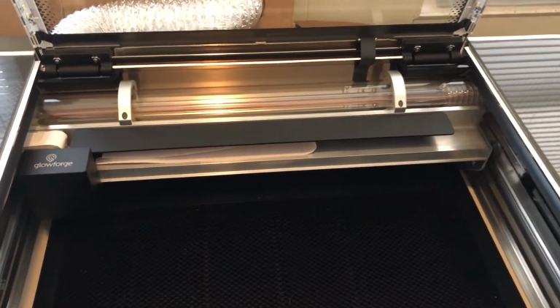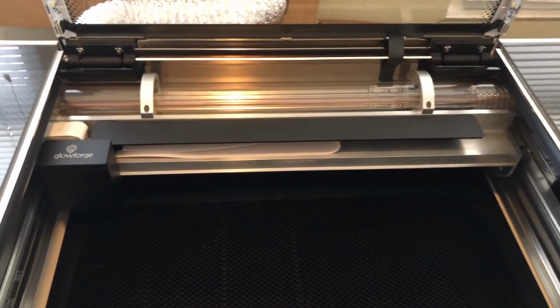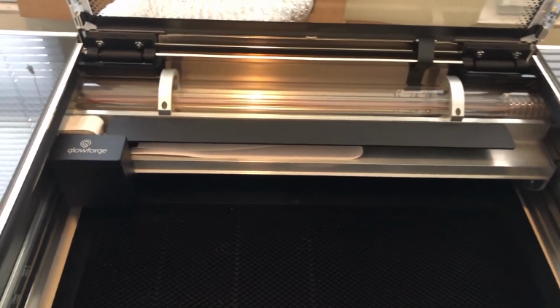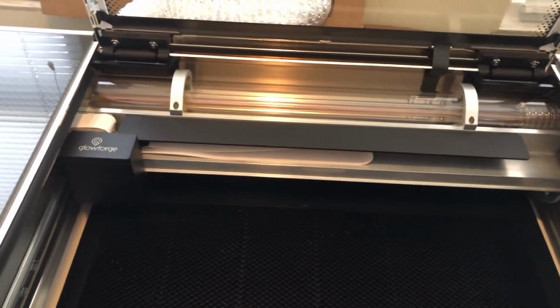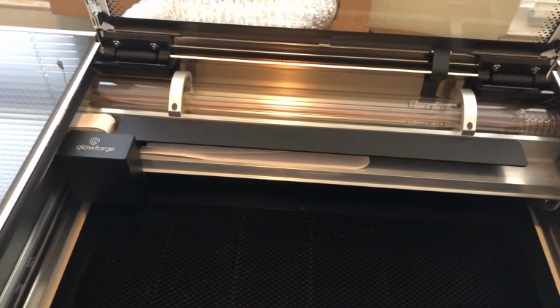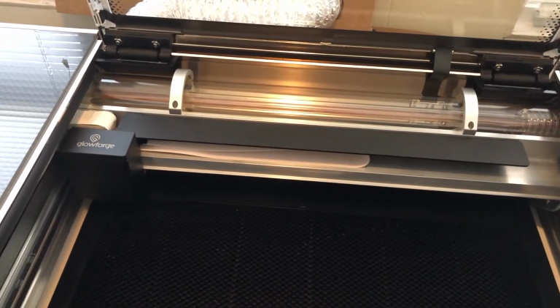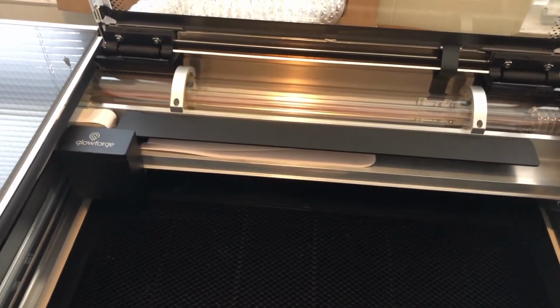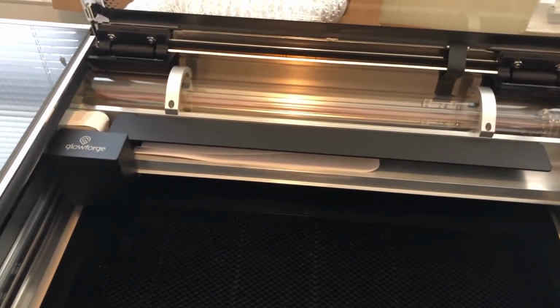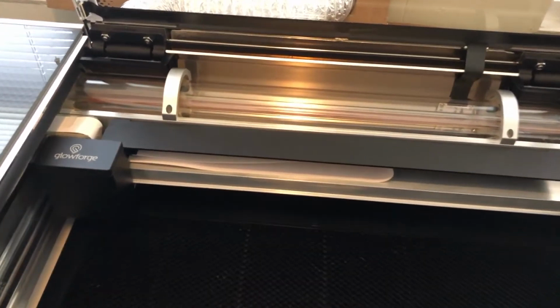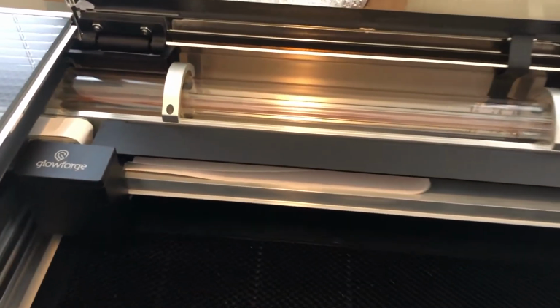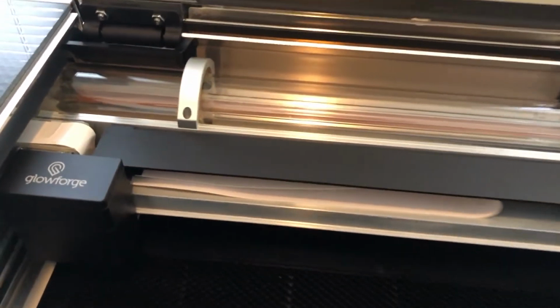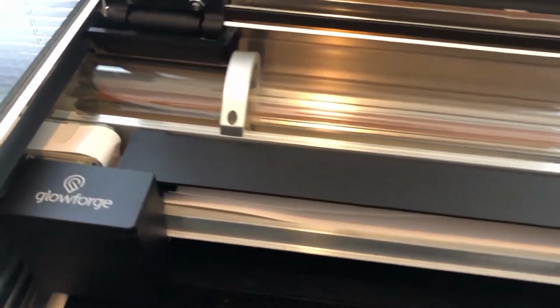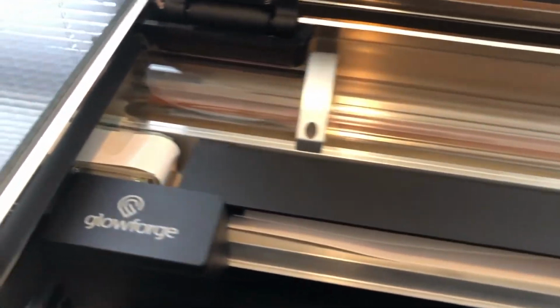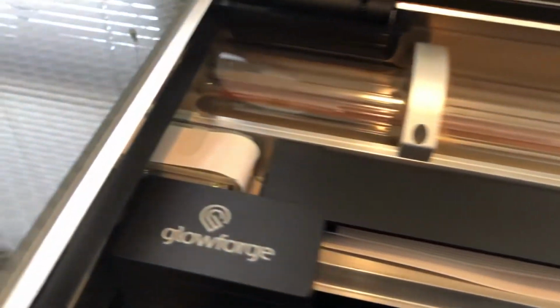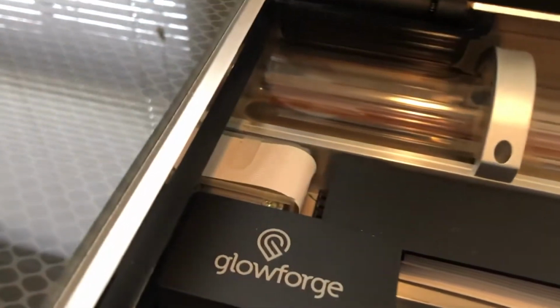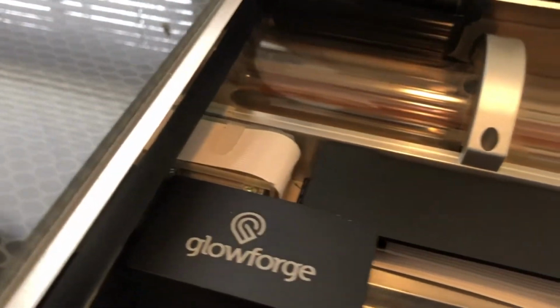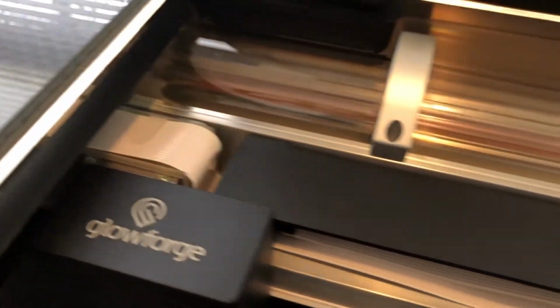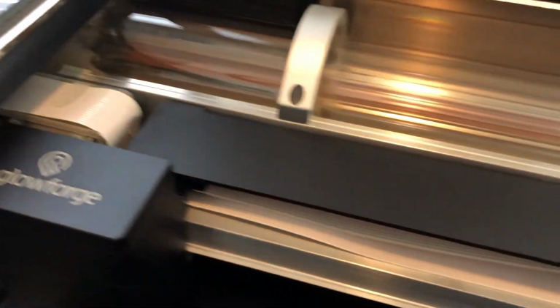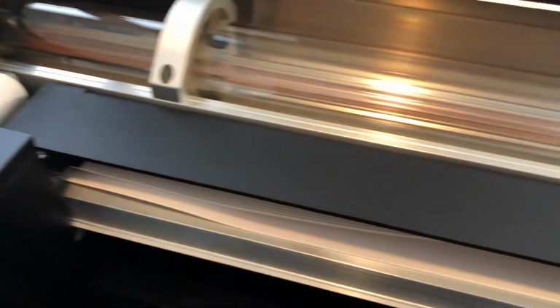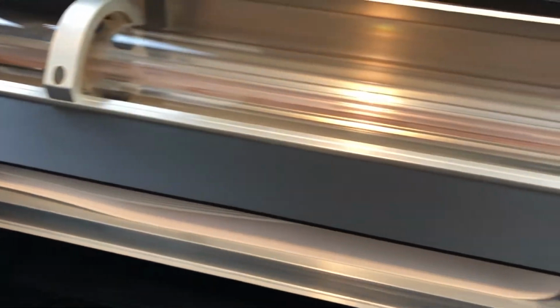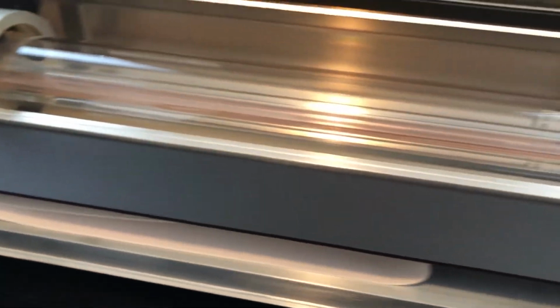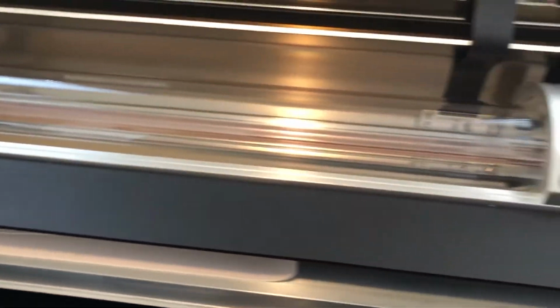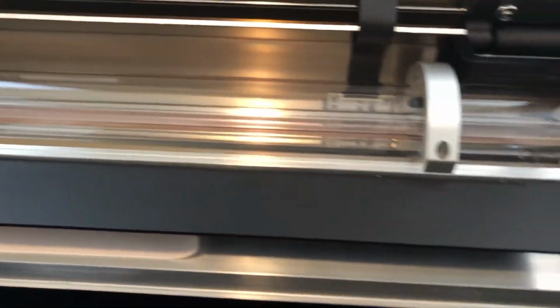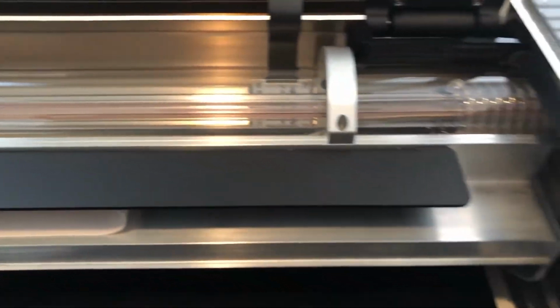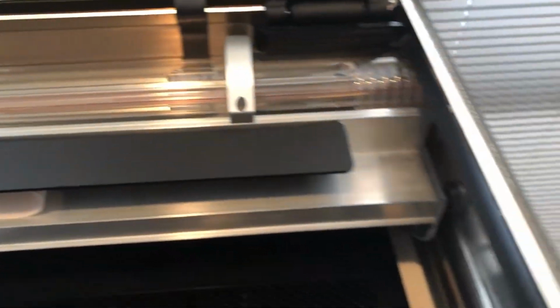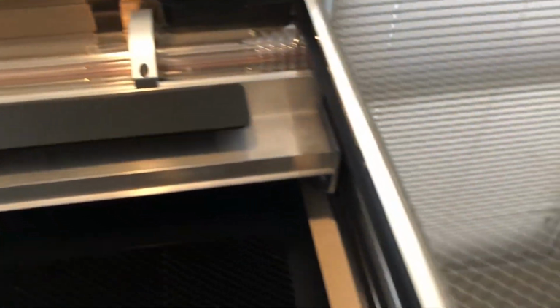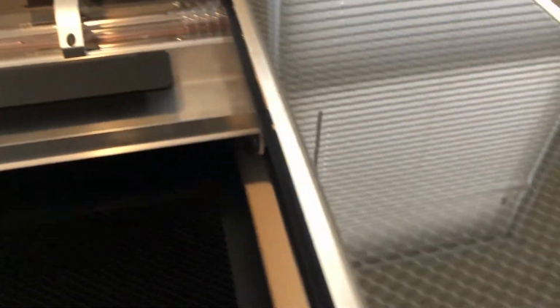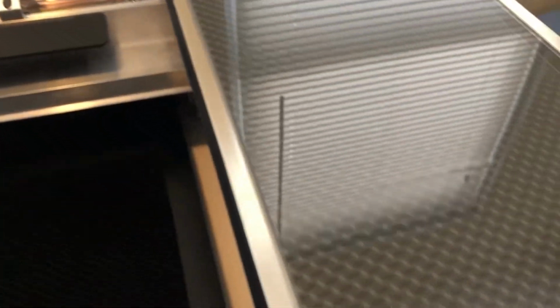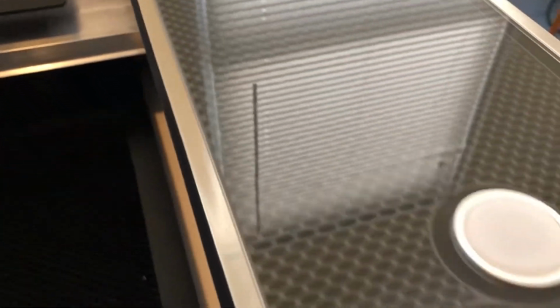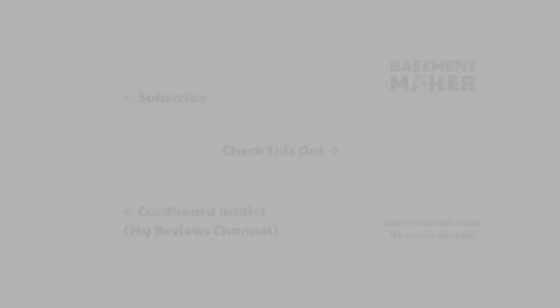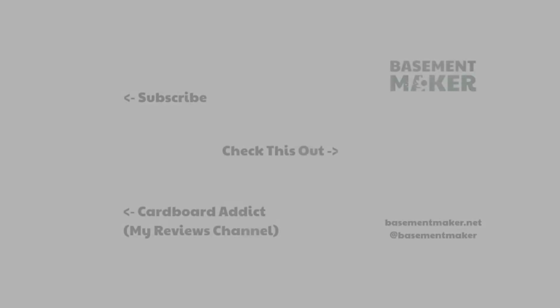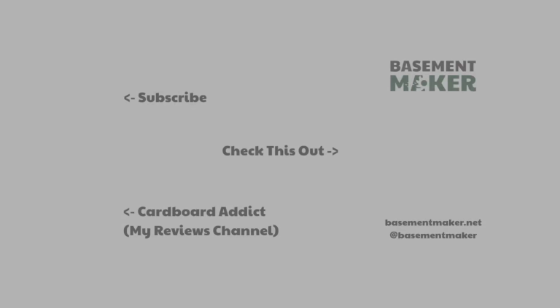Well, that's it for this video. If you found it helpful, please give it a thumbs up and share it with others. If you've not already subscribed to the channel, please do so, and I'll see you next time.